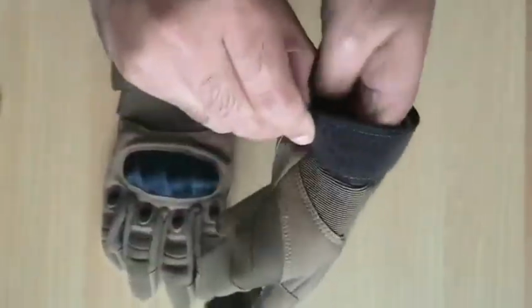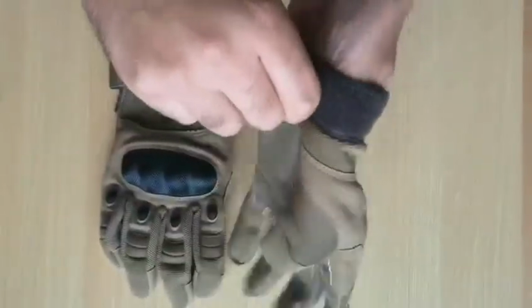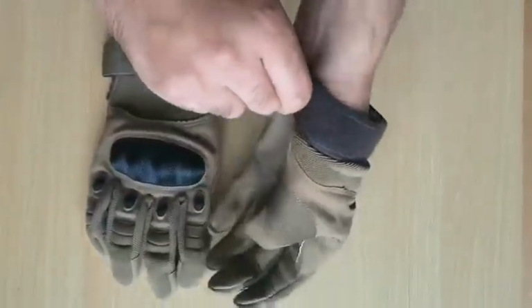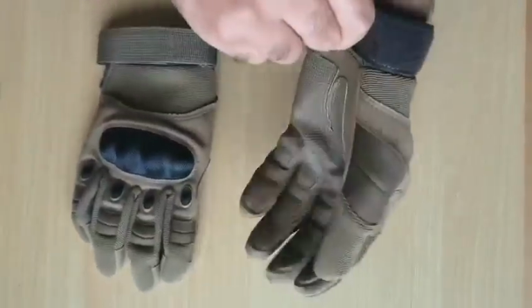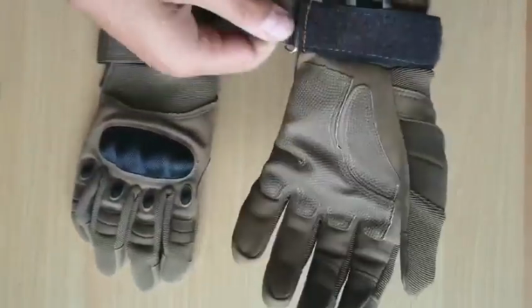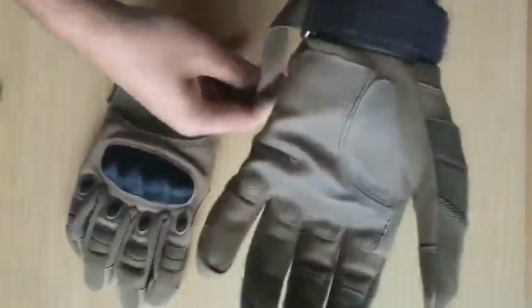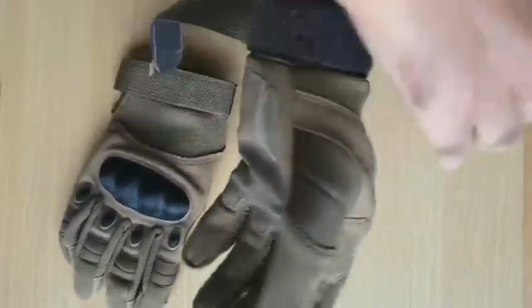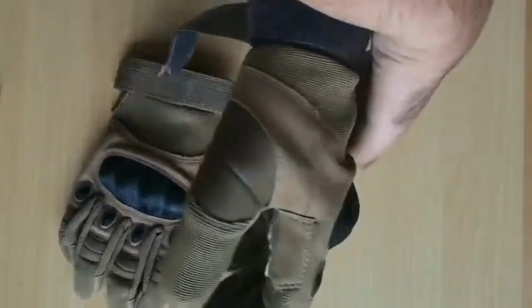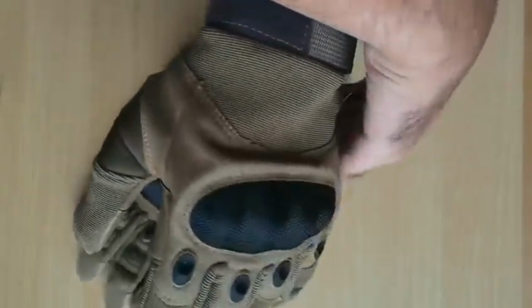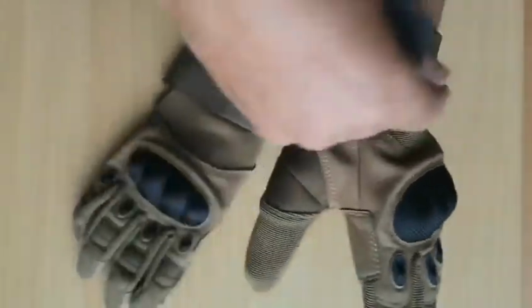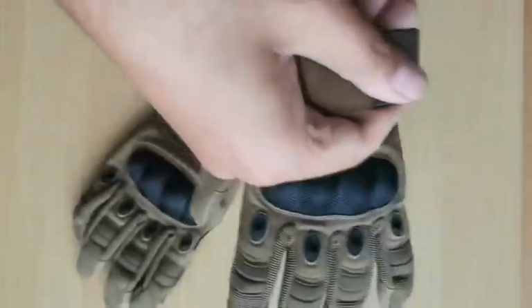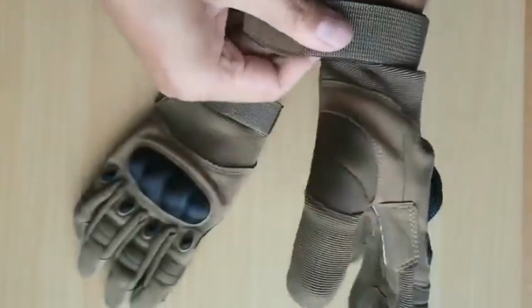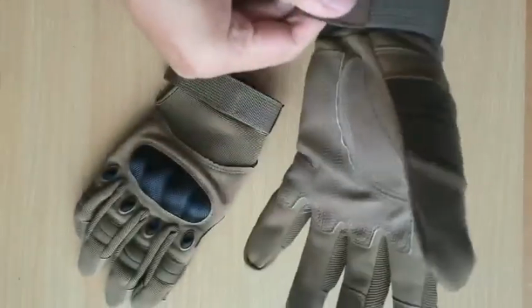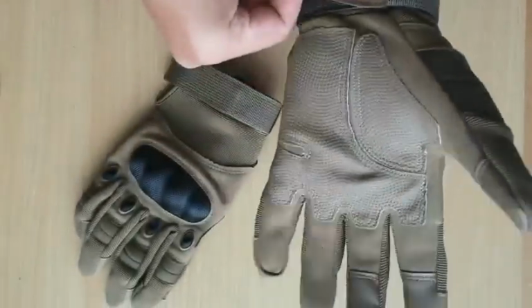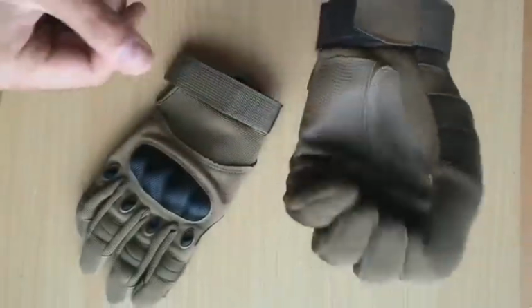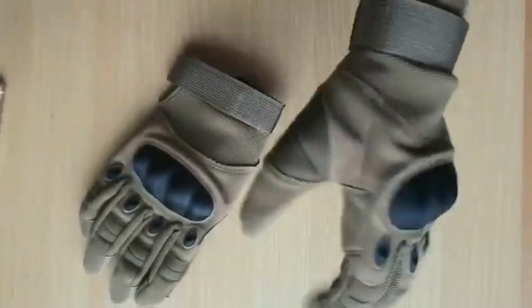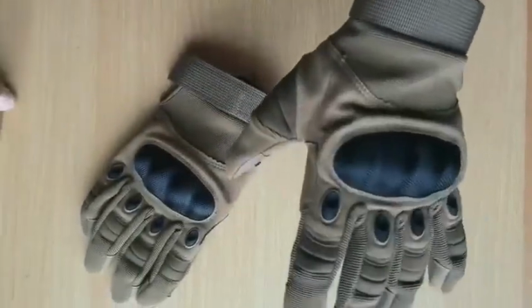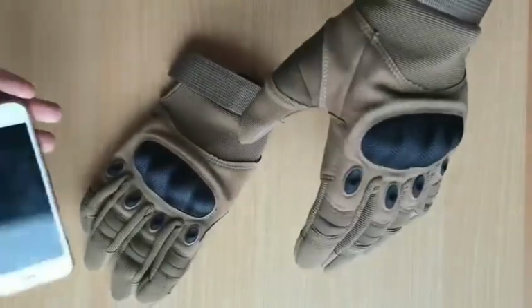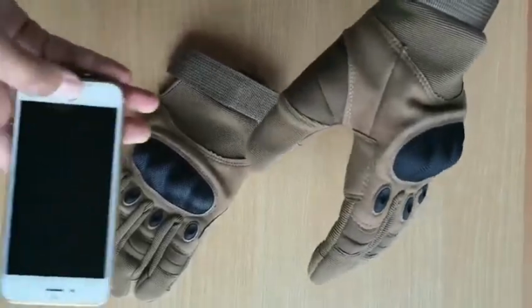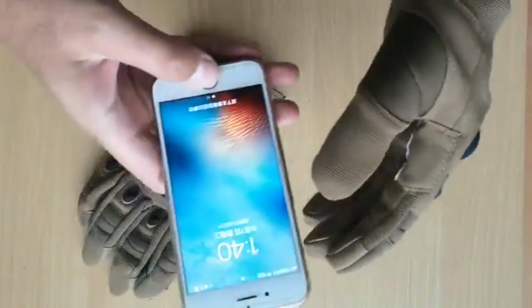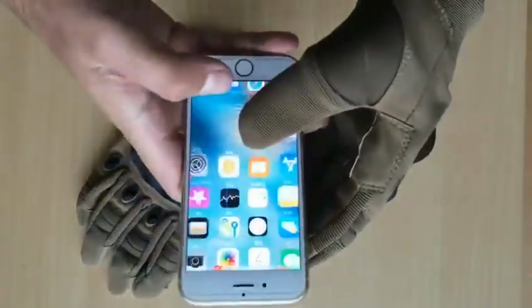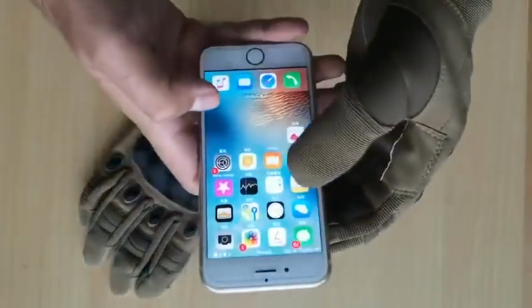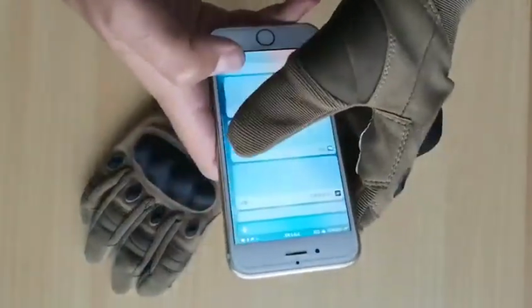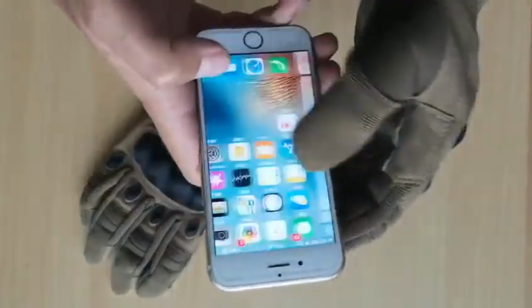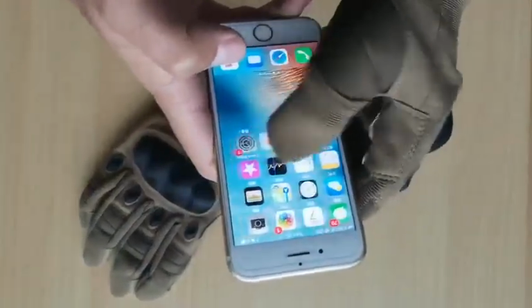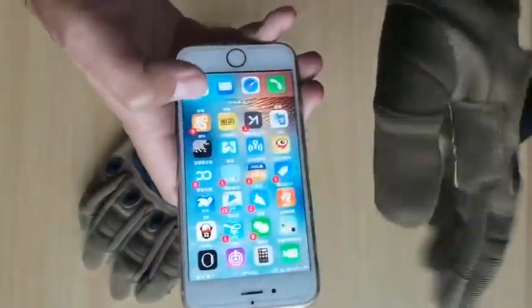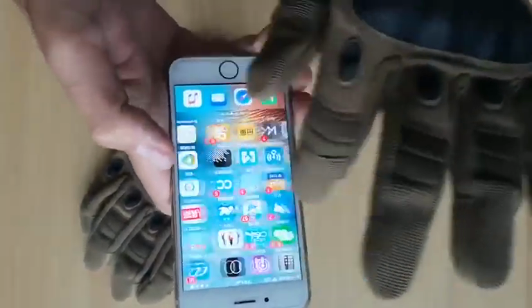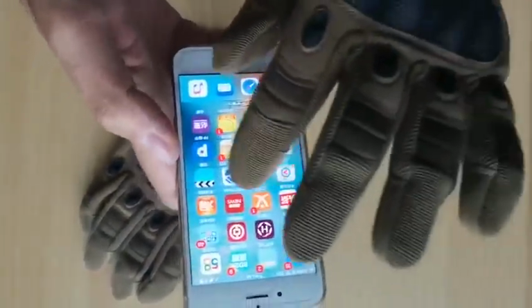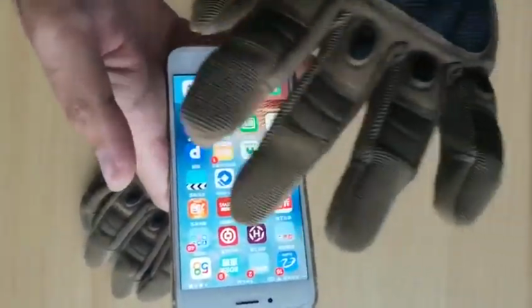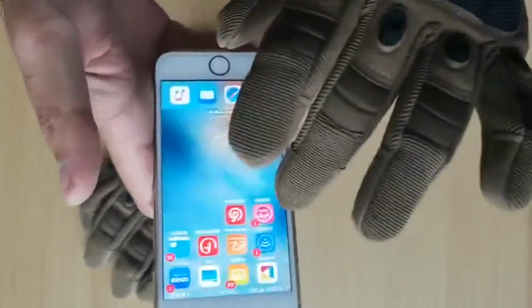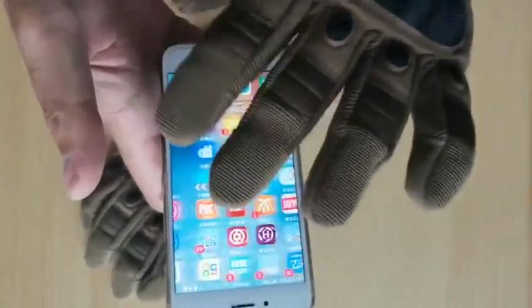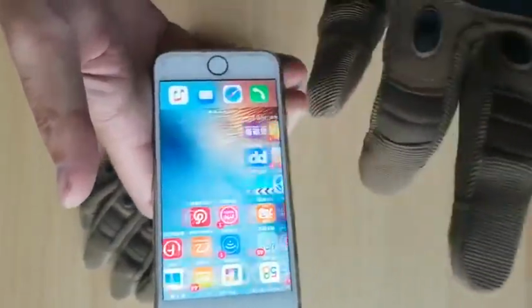The main function of this glove is that it has touch screen fingers — you see? Yes, perfect.